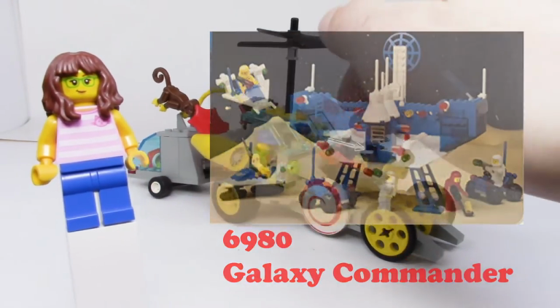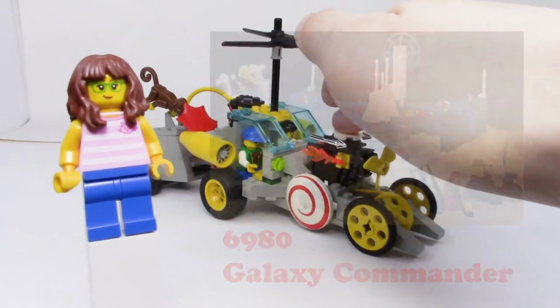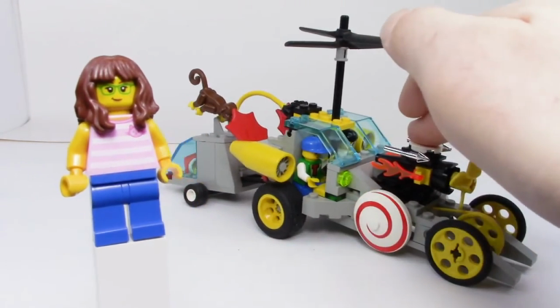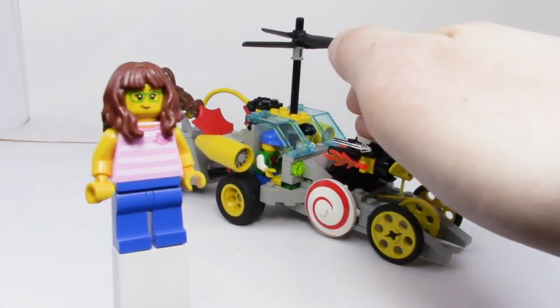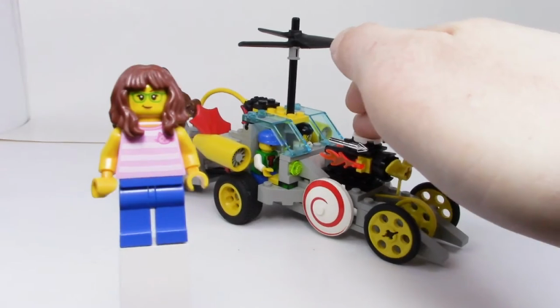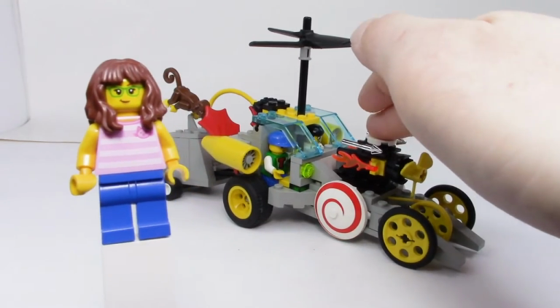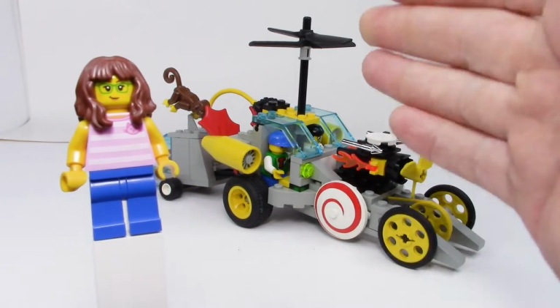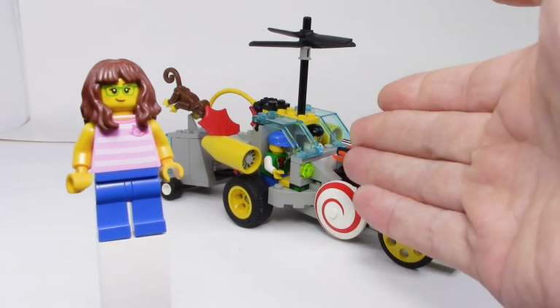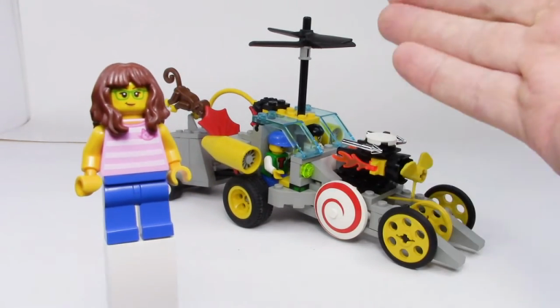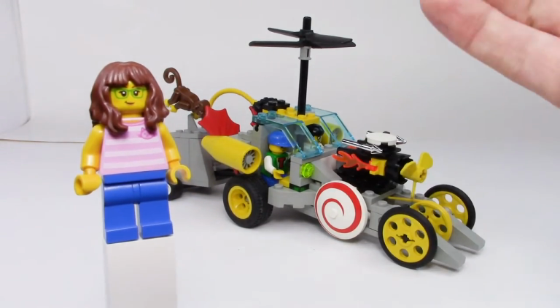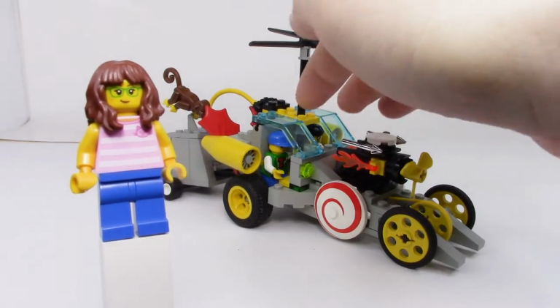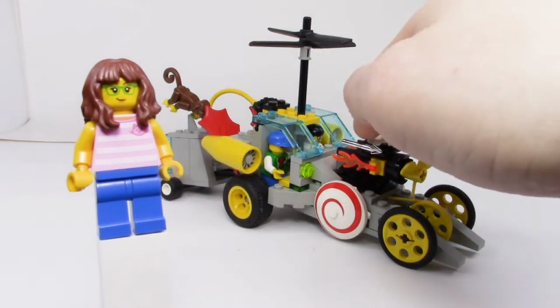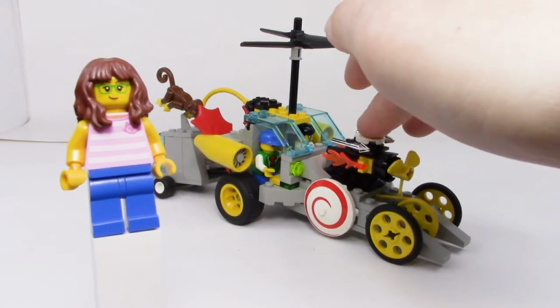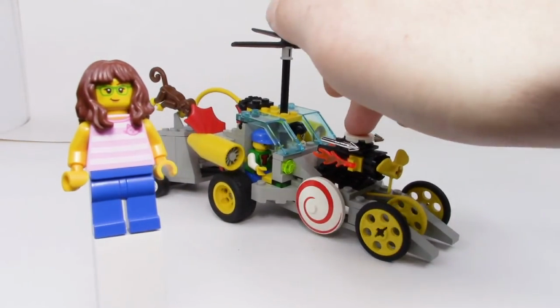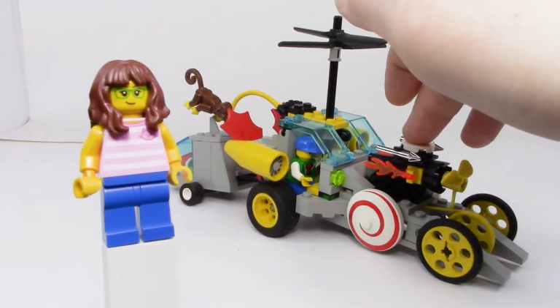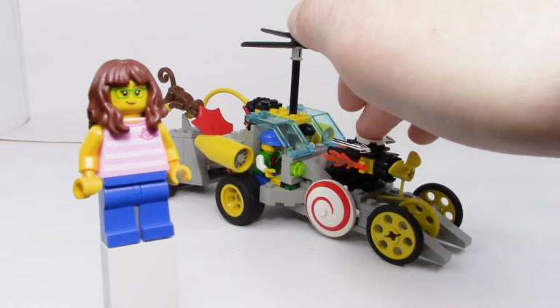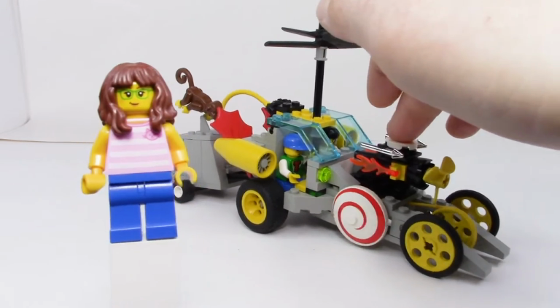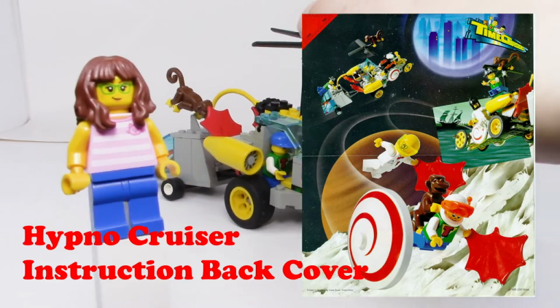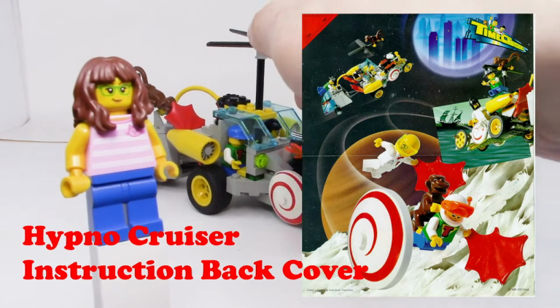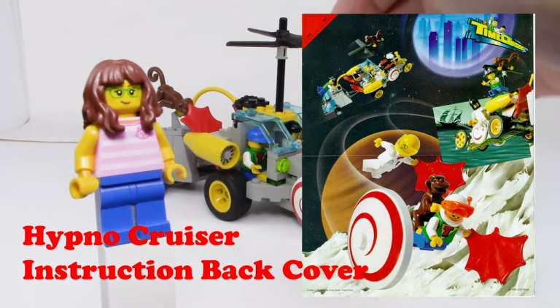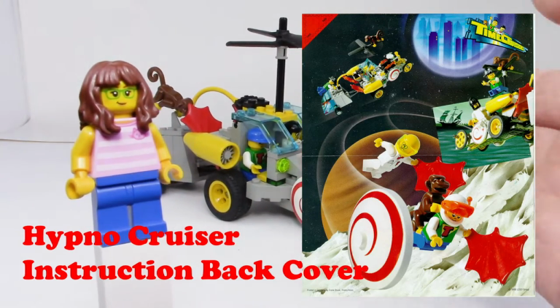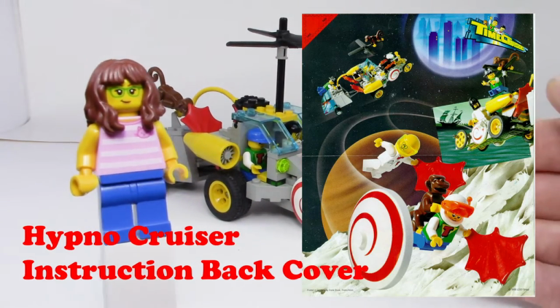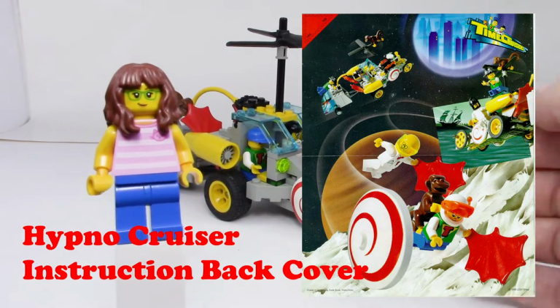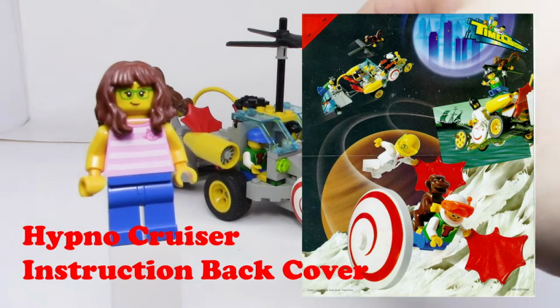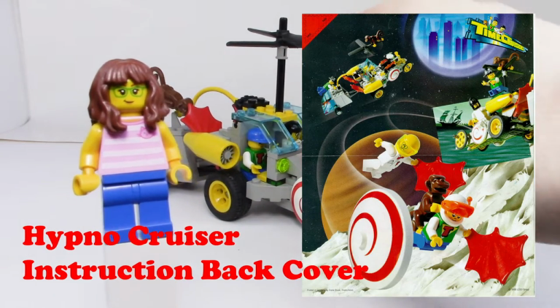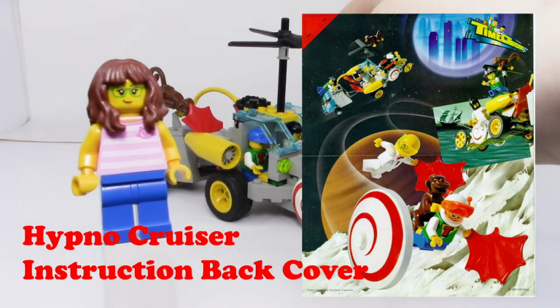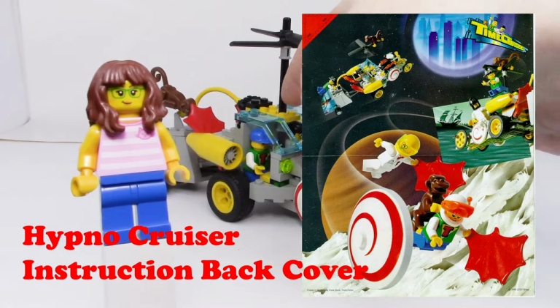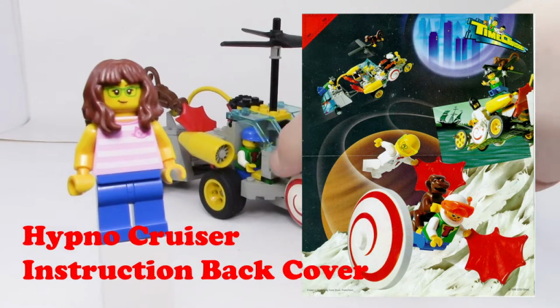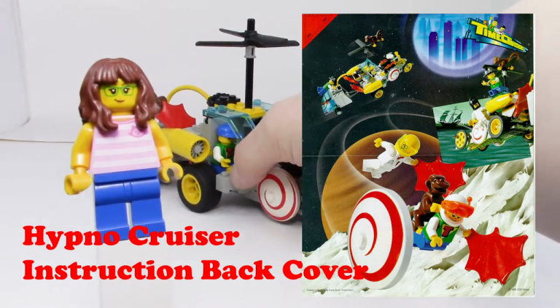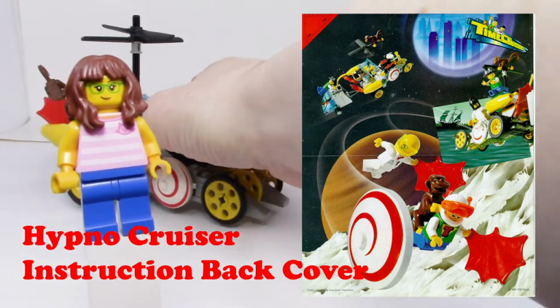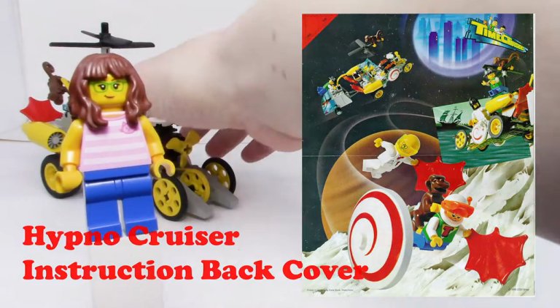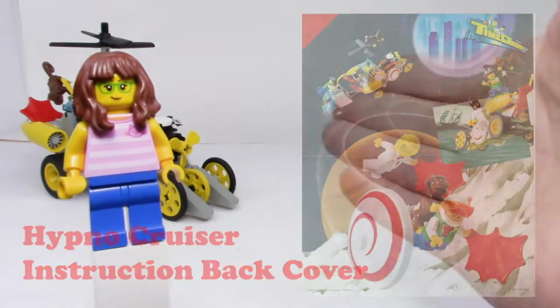So I wanted to see if I could do something similar with the Hypnocruiser here. But simply put, they didn't have any of these alternate builds on the very back of the Time Cruisers series. So I decided to make my own.